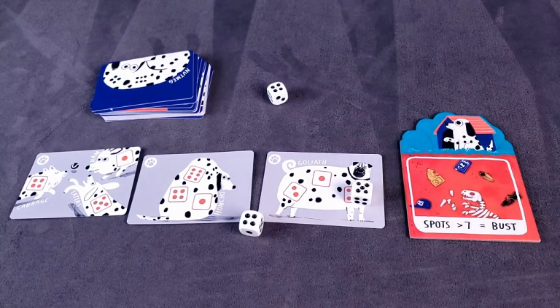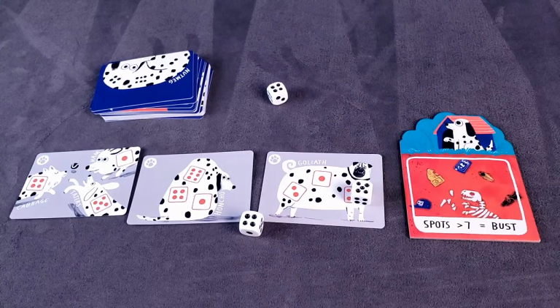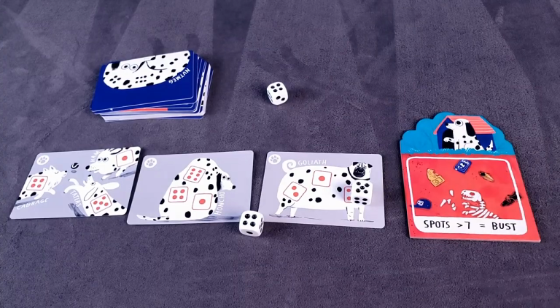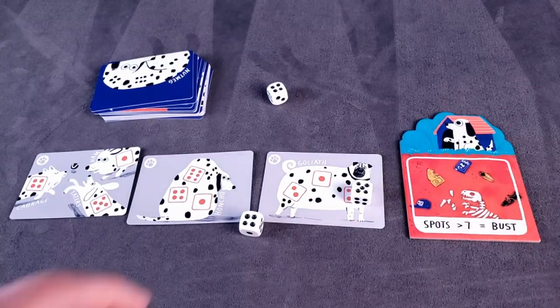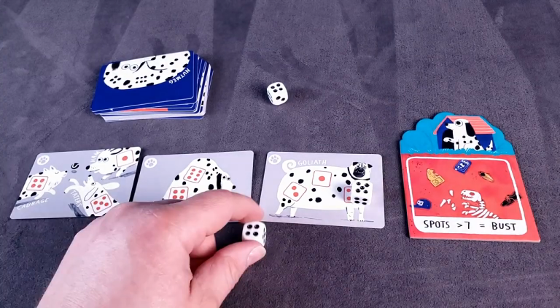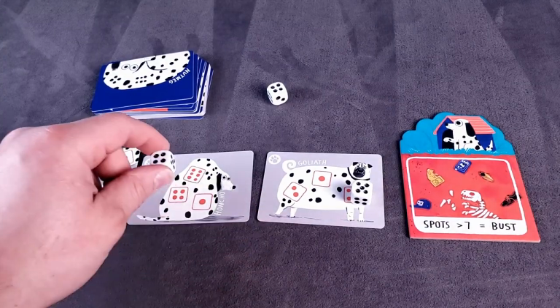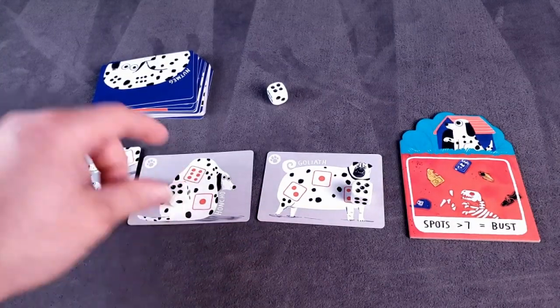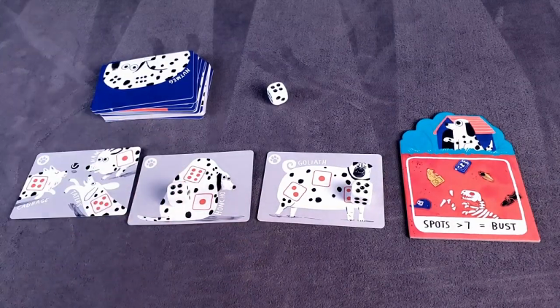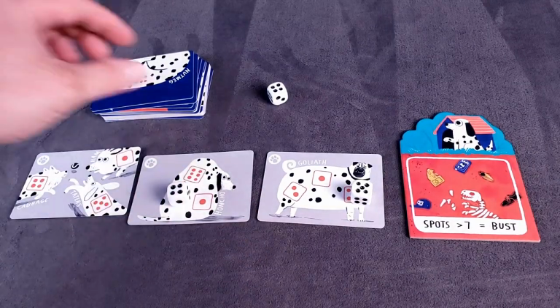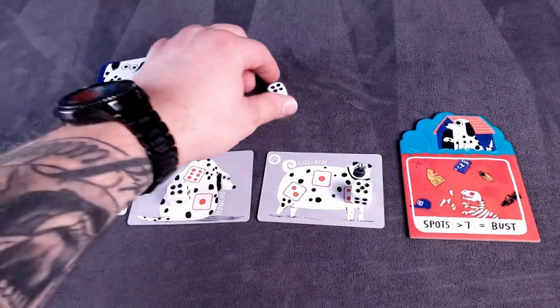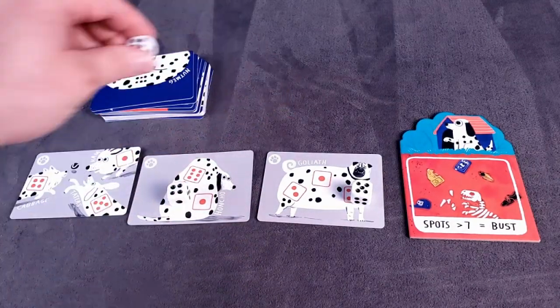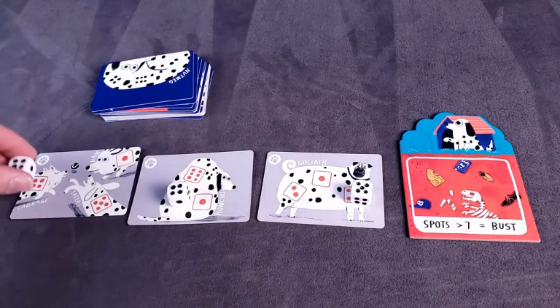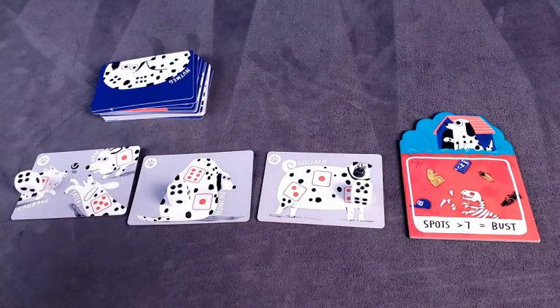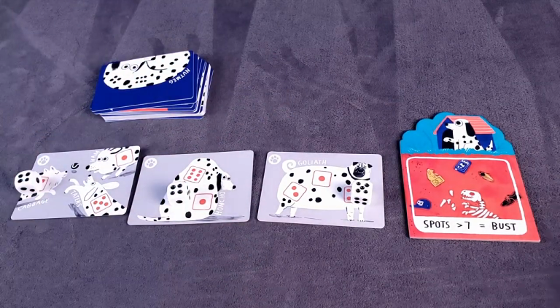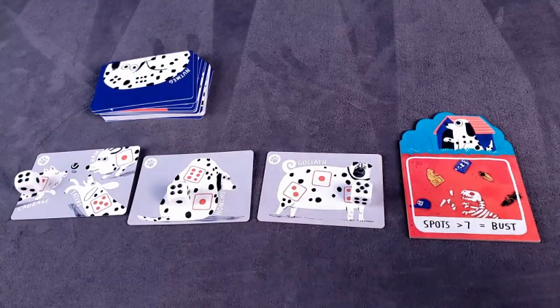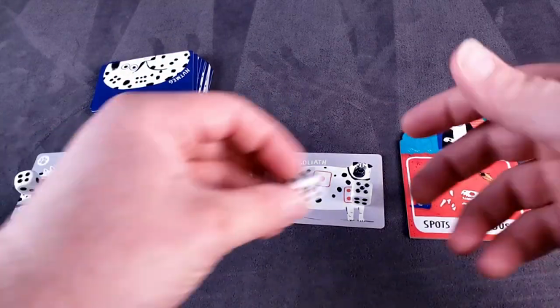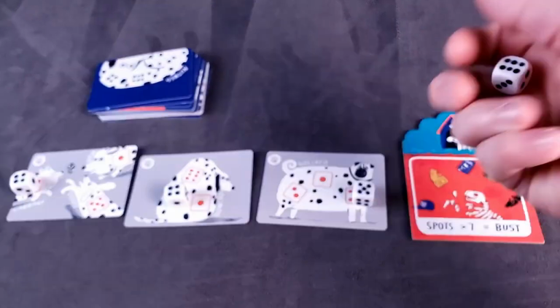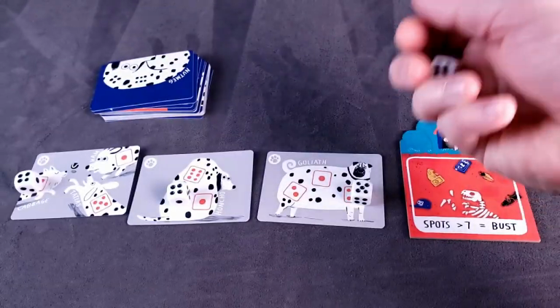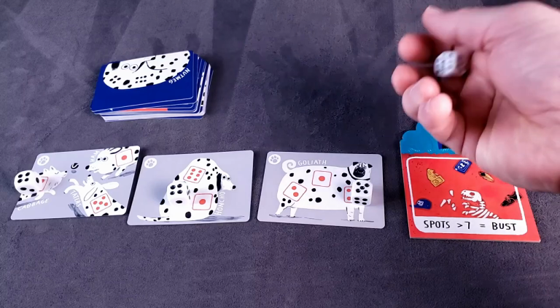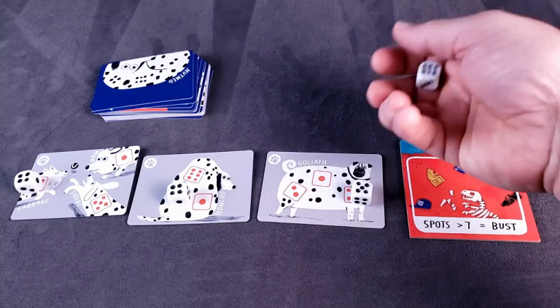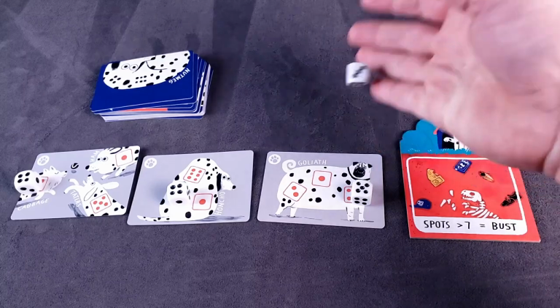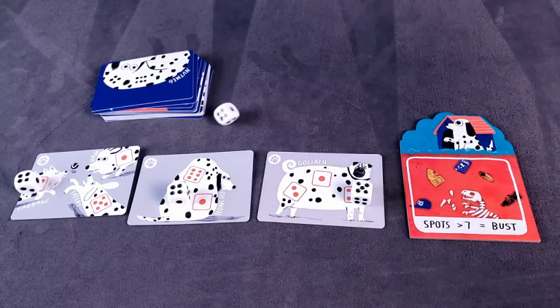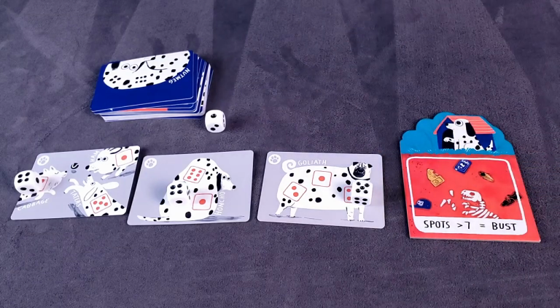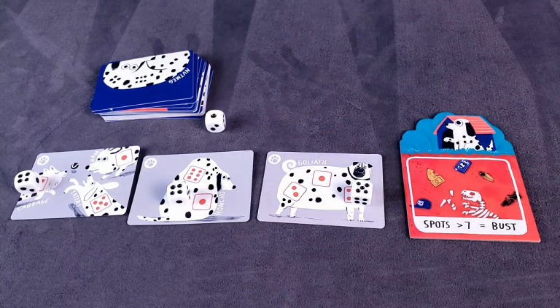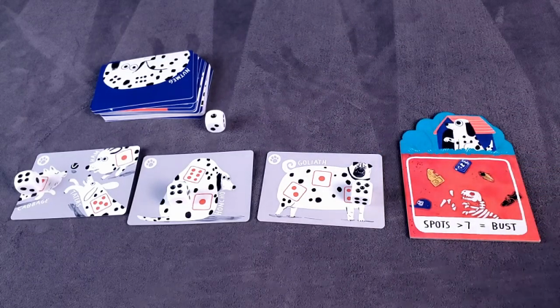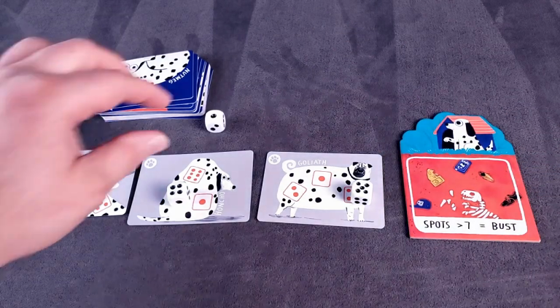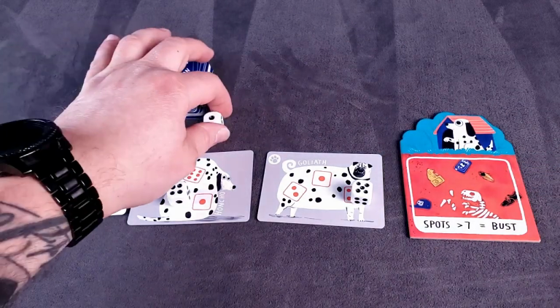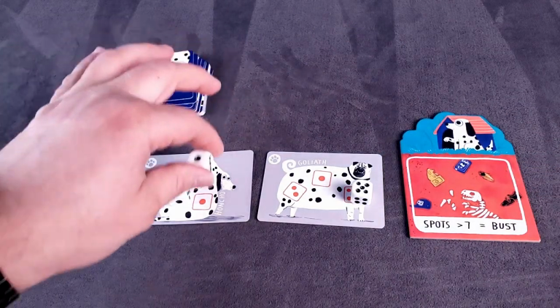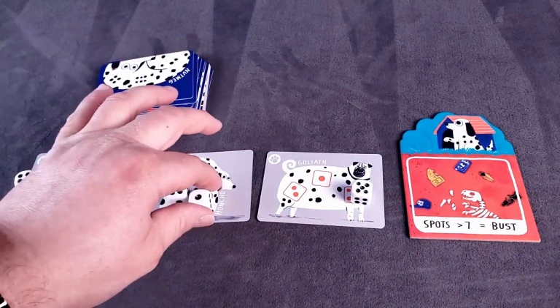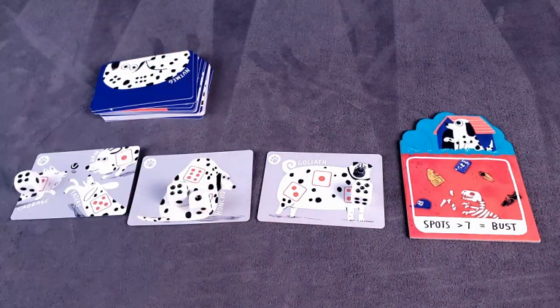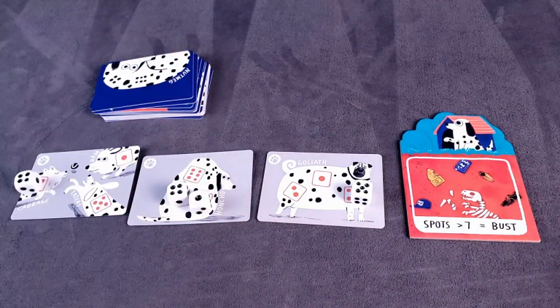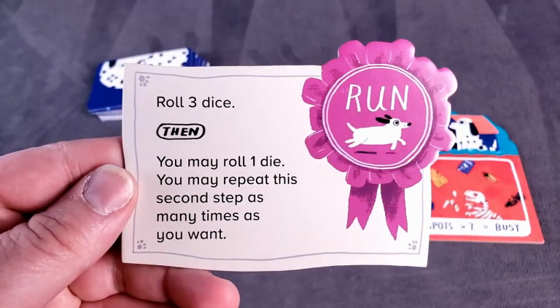Rolling 2 dice — I got a 4 and another 4. Then I may roll 1 more. Let's push it. I got a 1. That's a bust risk. Hollow. Run: